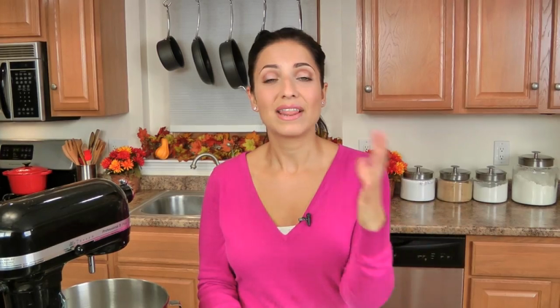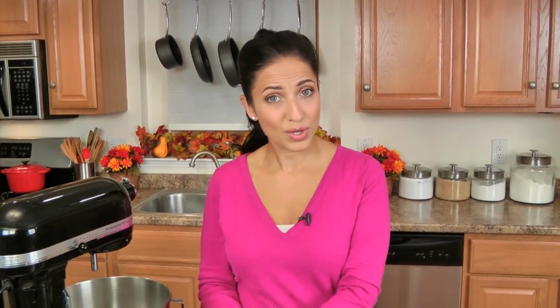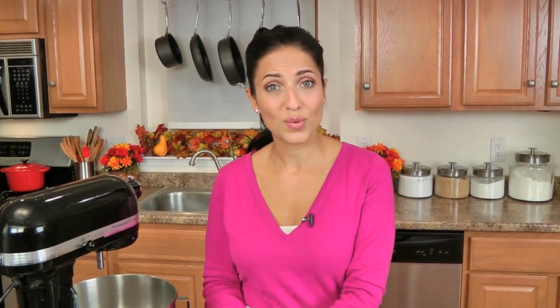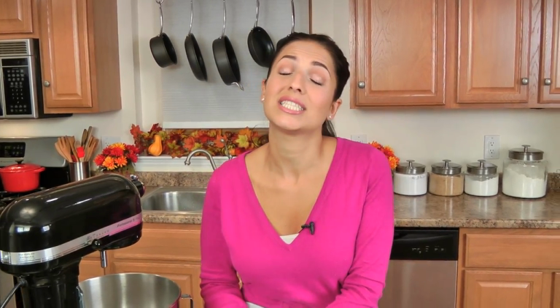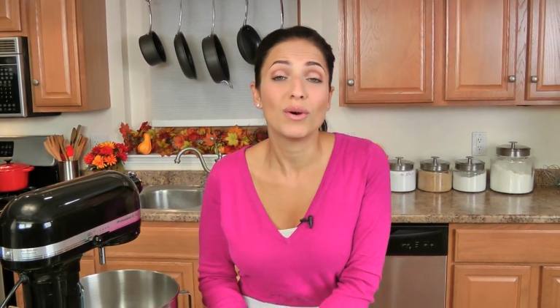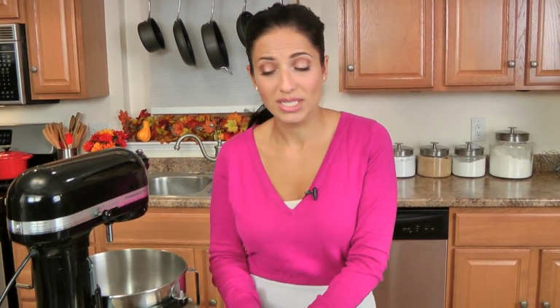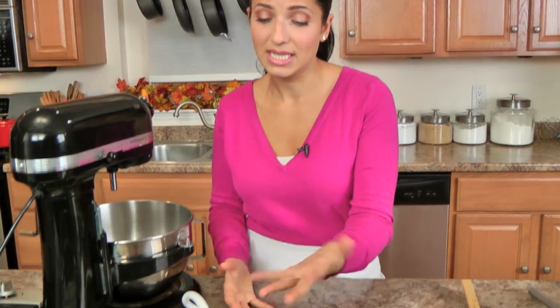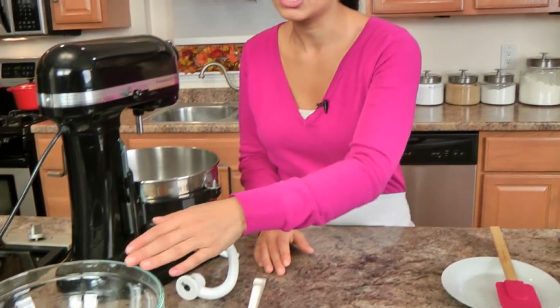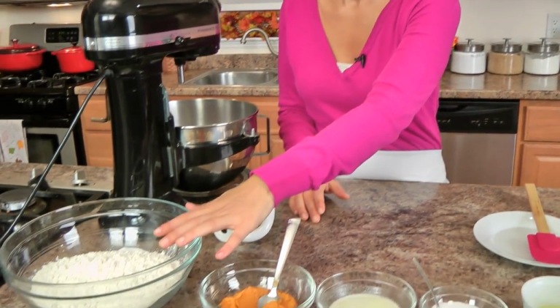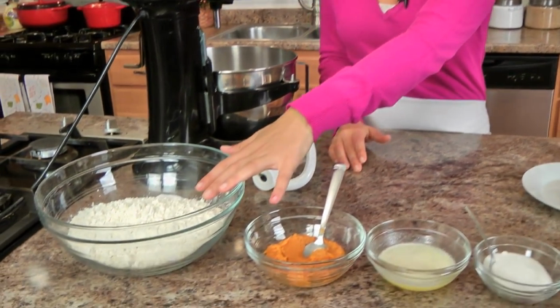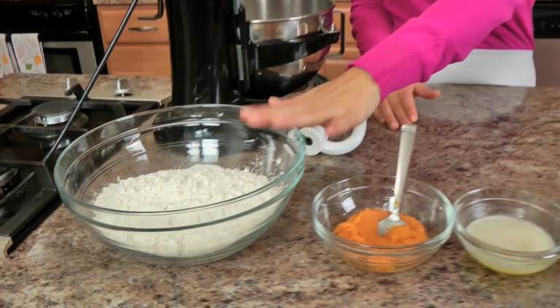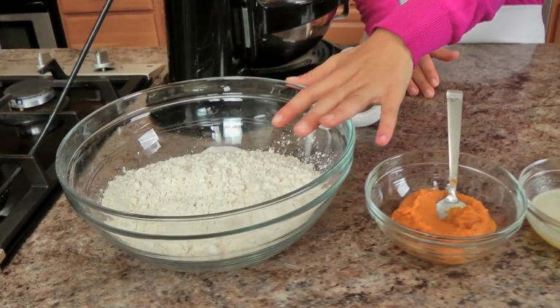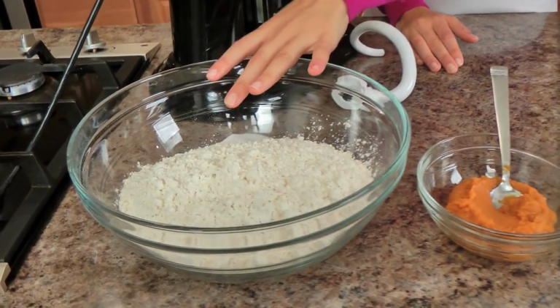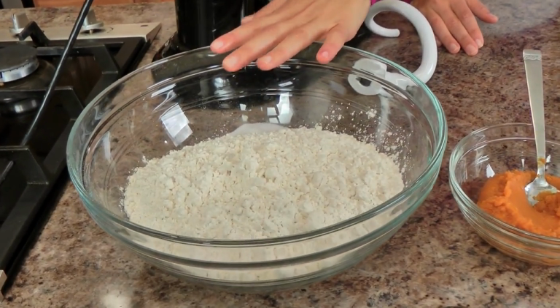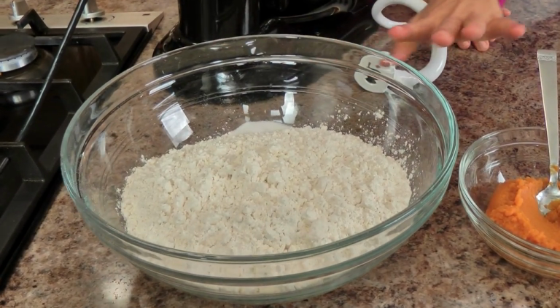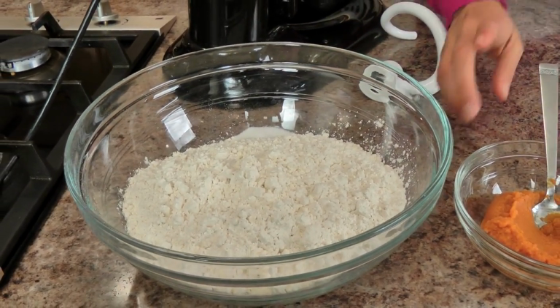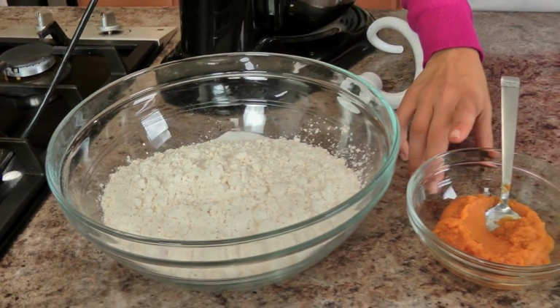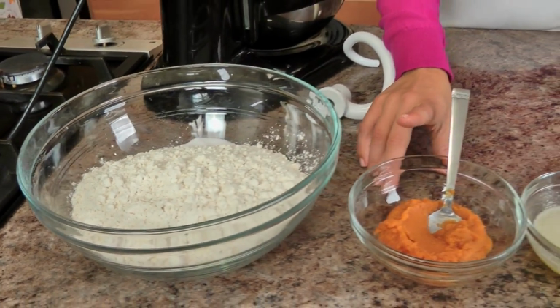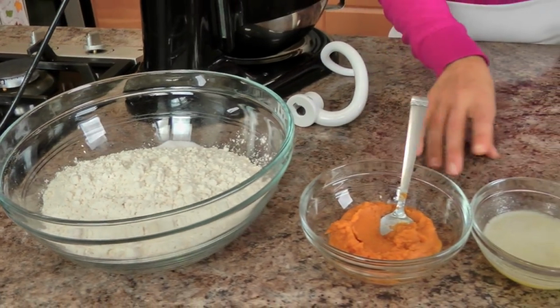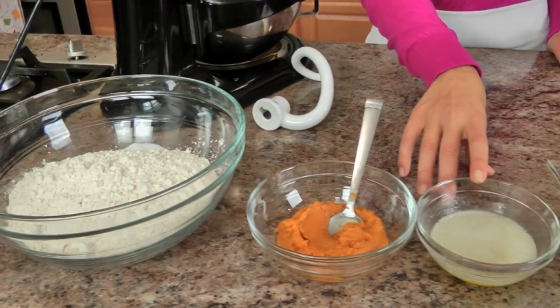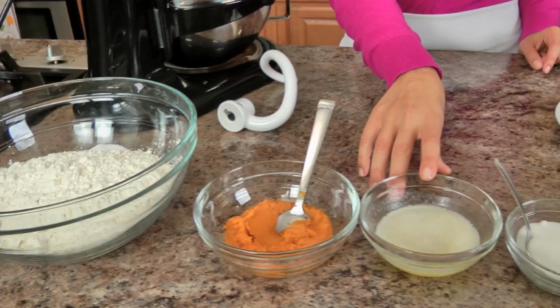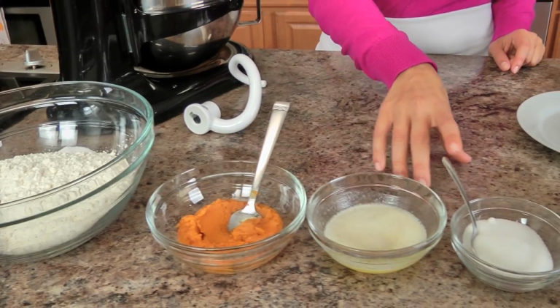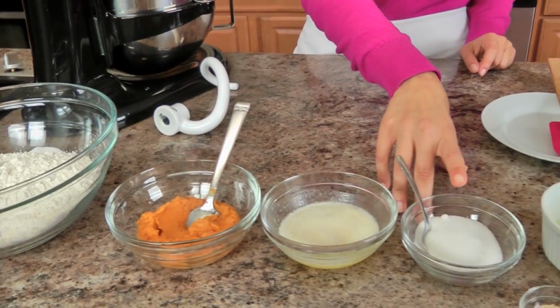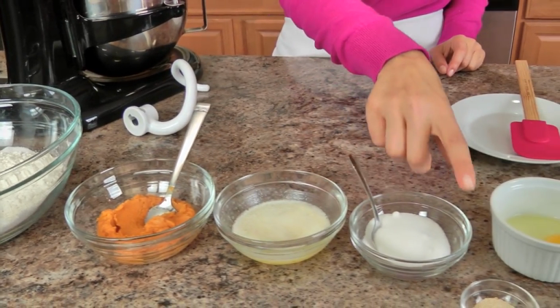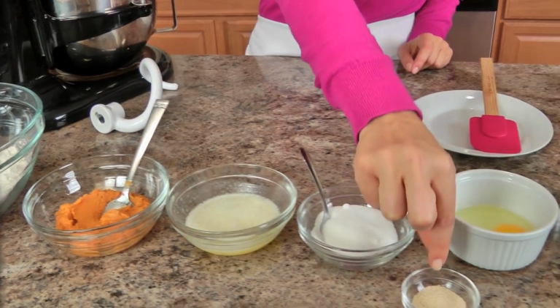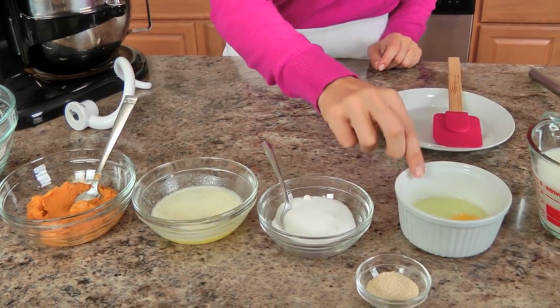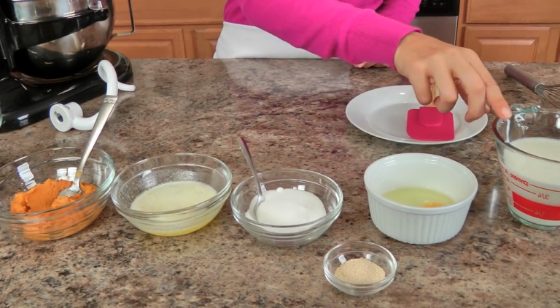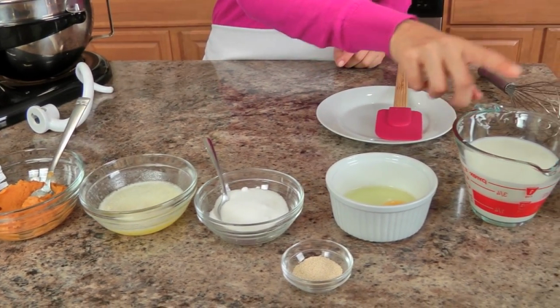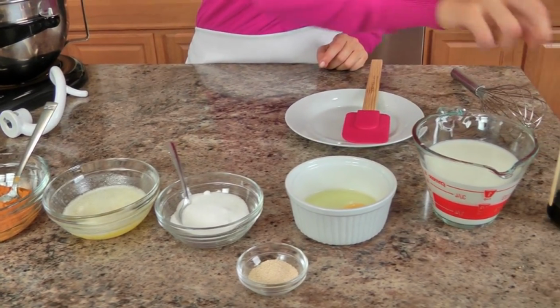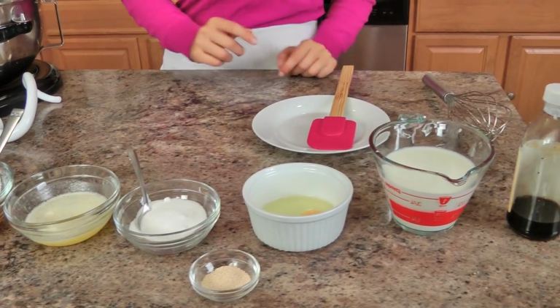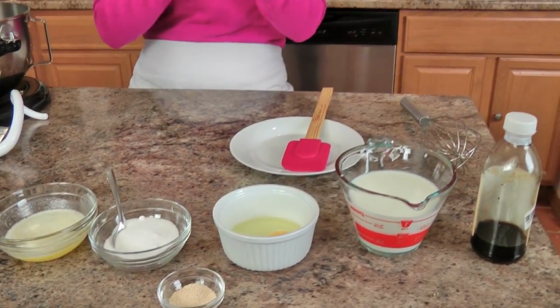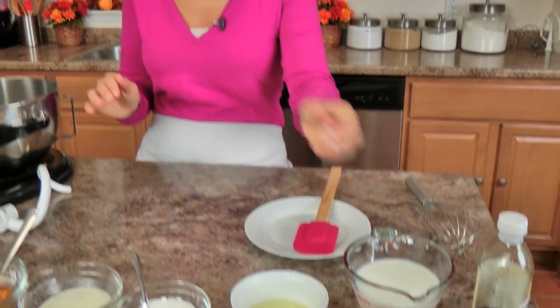The first thing we're going to get started with is the dough, because it is a yeast-based dough. We're going to start off with some all-purpose flour, salt, some pure pumpkin puree, unsalted butter that I've melted, some sugar, some yeast, an egg, some whole milk, and vanilla extract — and that is it.